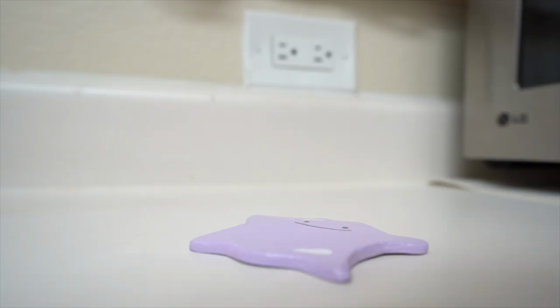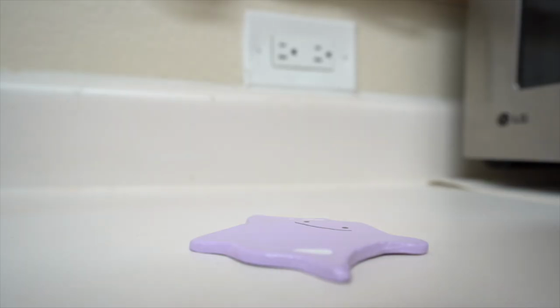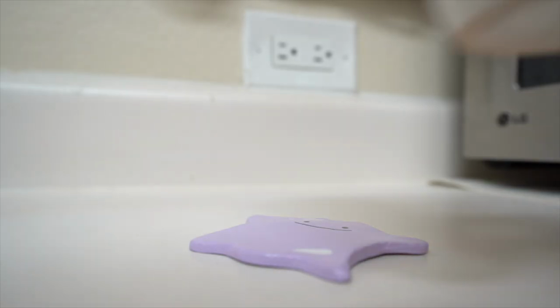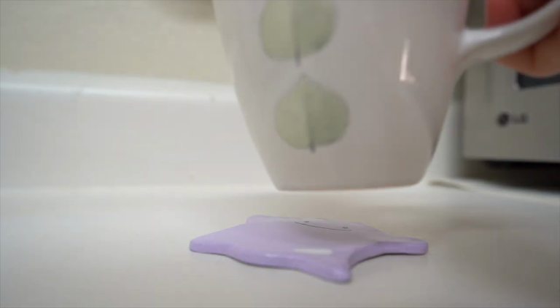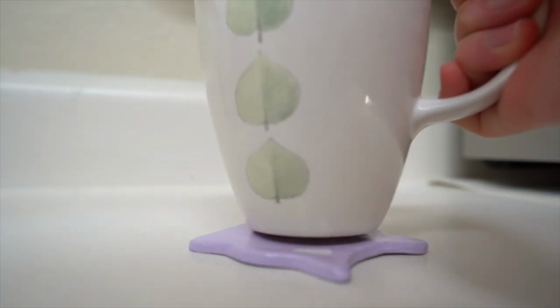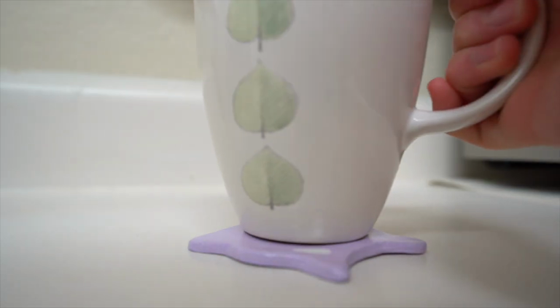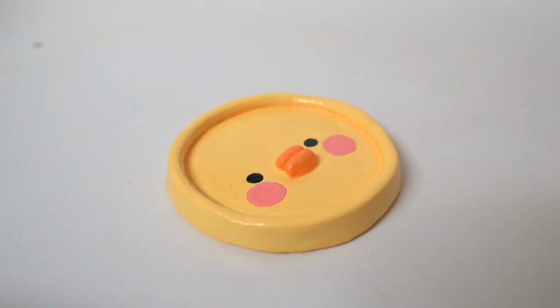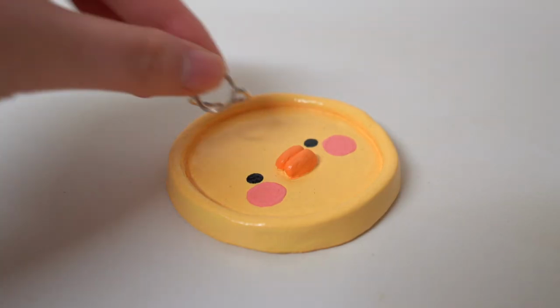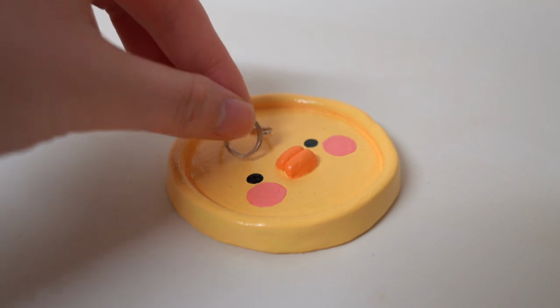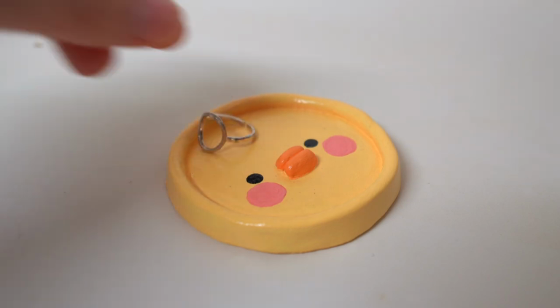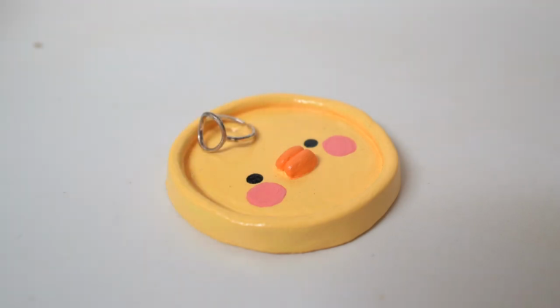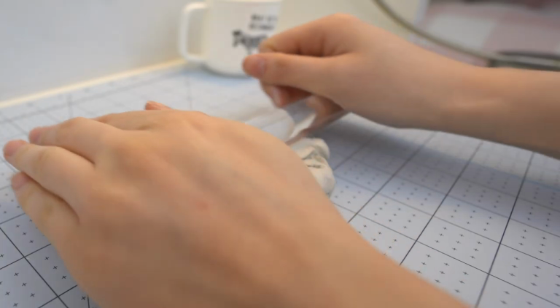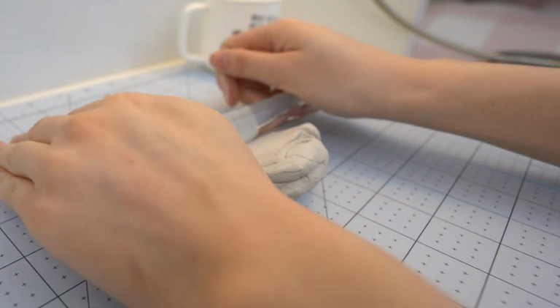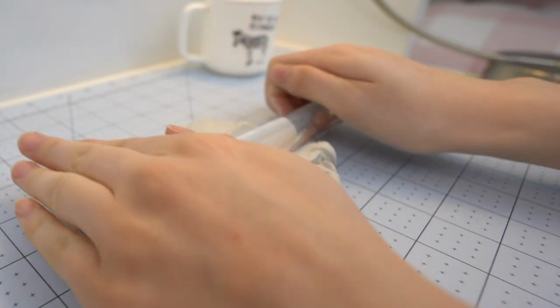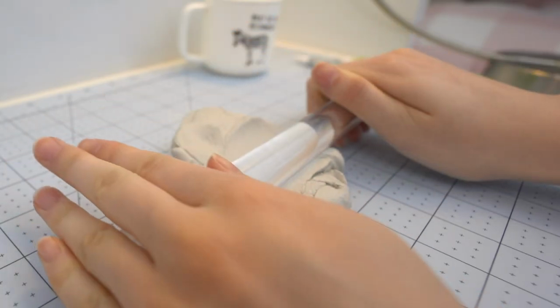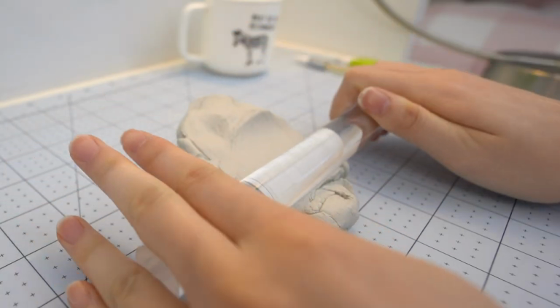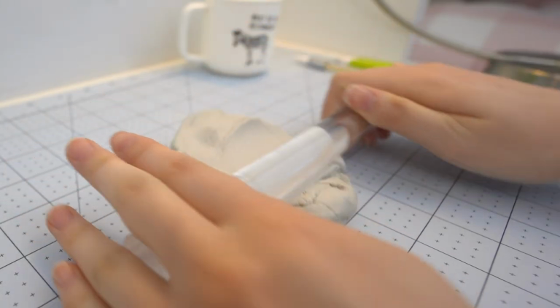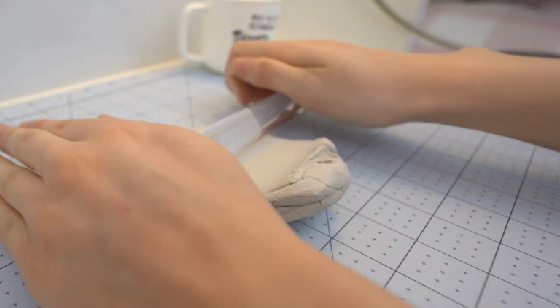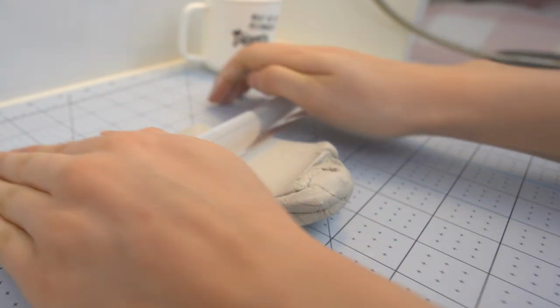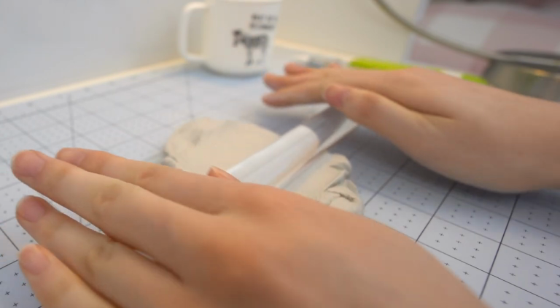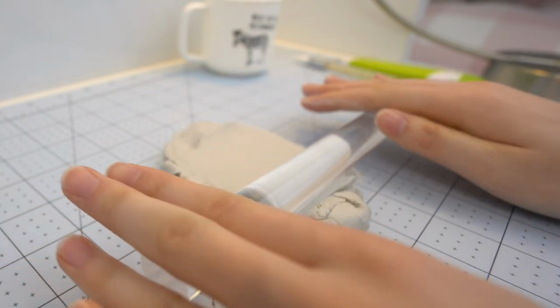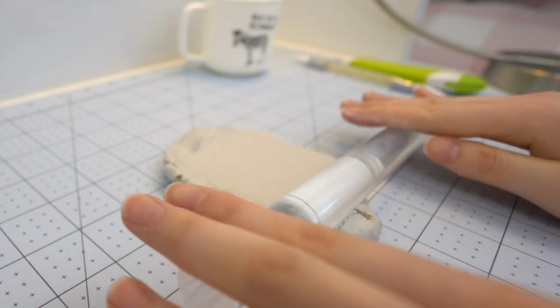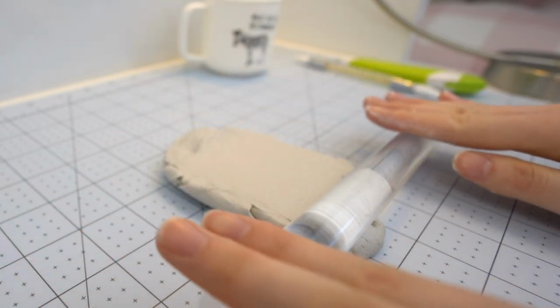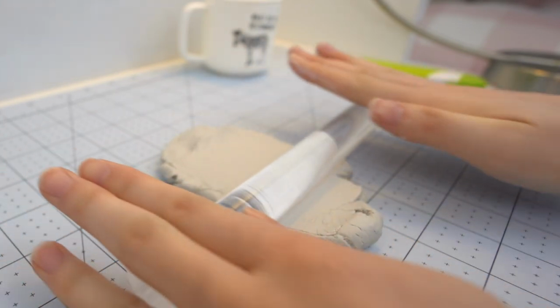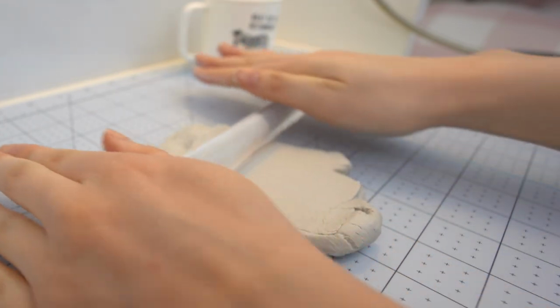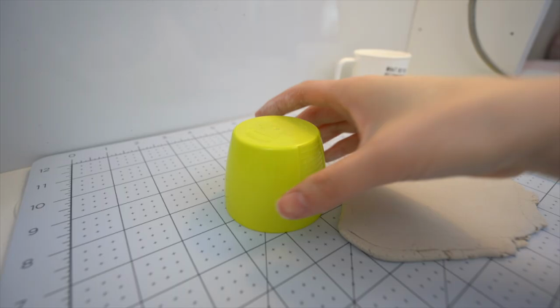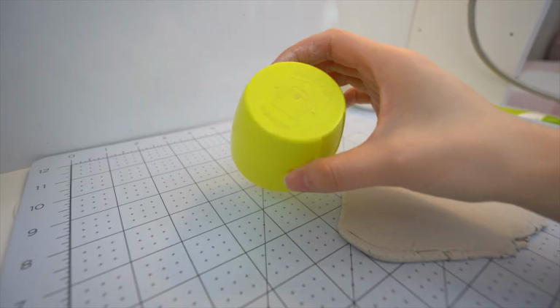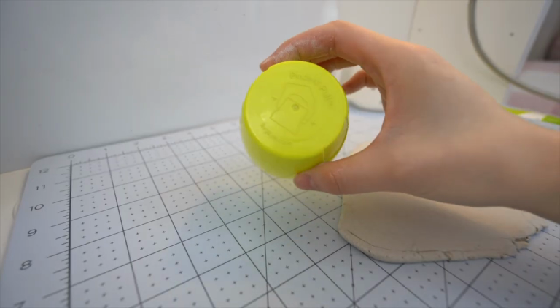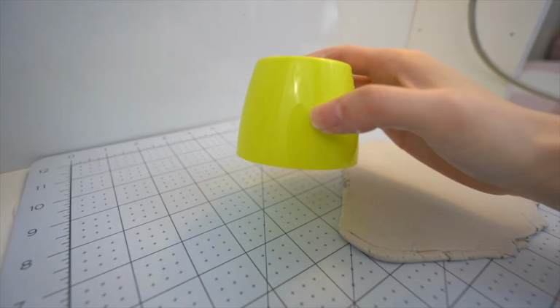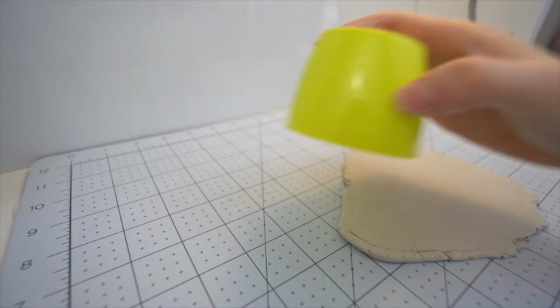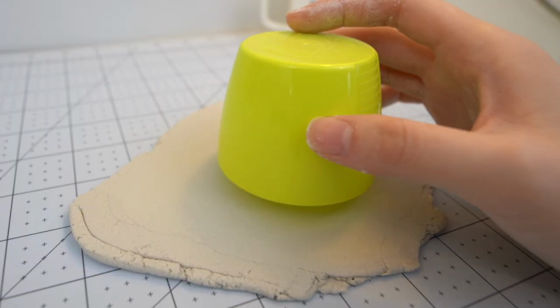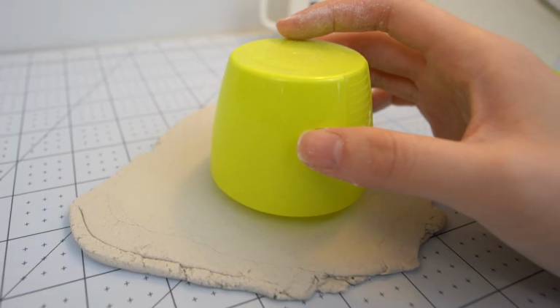Here's the final product after I sprayed it with varnish. This one is a cup holder by the way, not a trinket tray. And the final one is a bonus, which is a chicken trinket tray. After I rolled out my clay, I used the top of a spray can to use it as a cookie cutter. You can also consider using a cup.